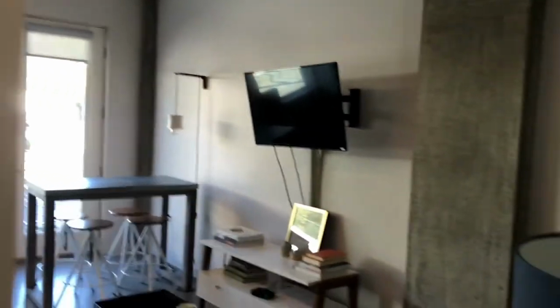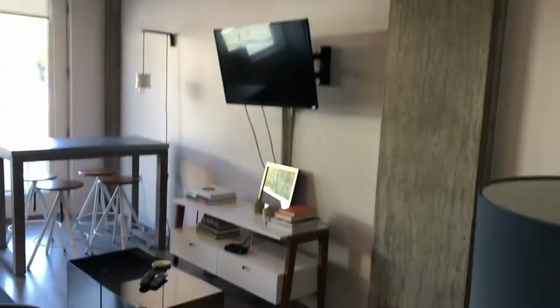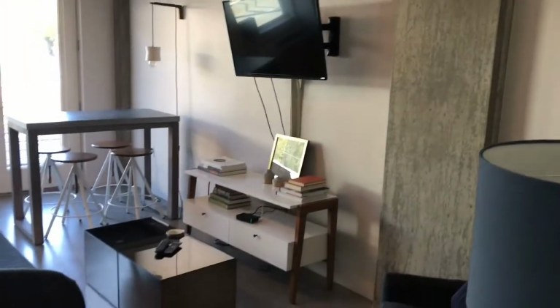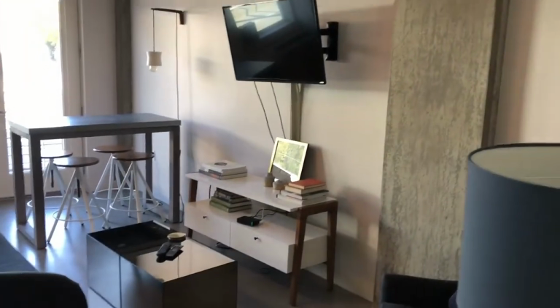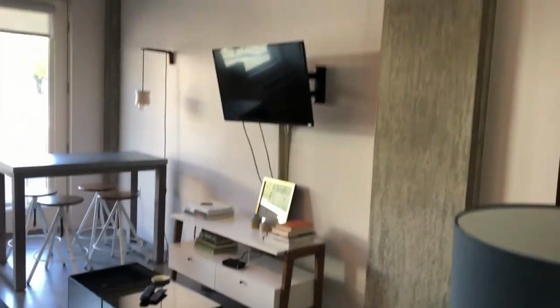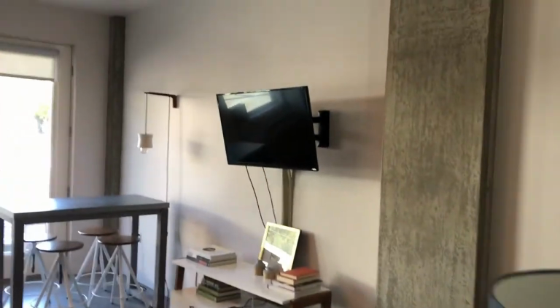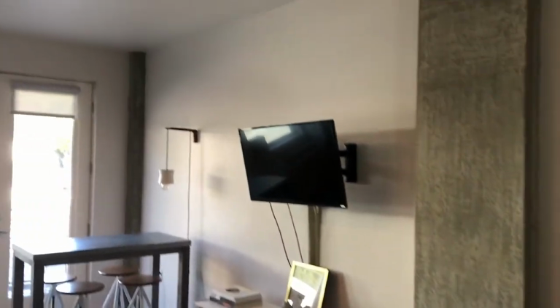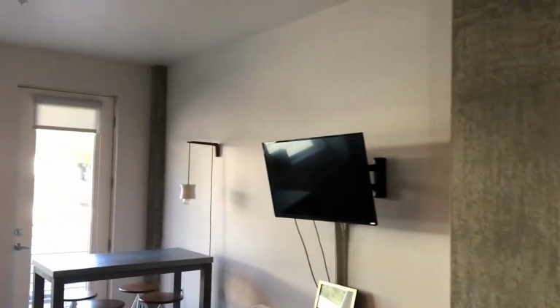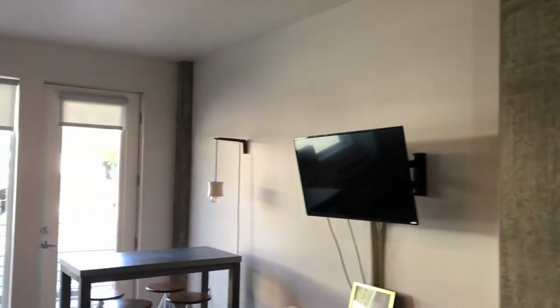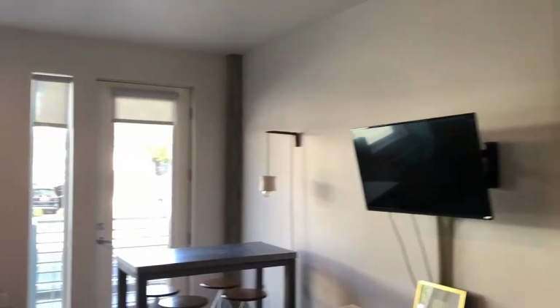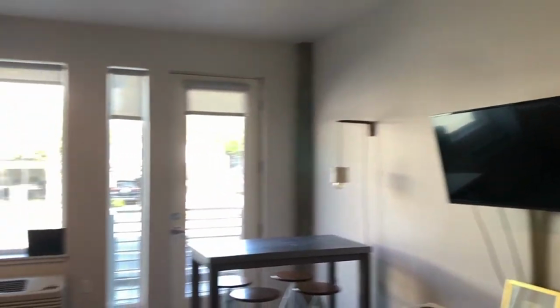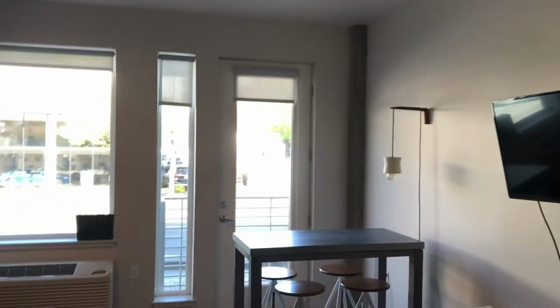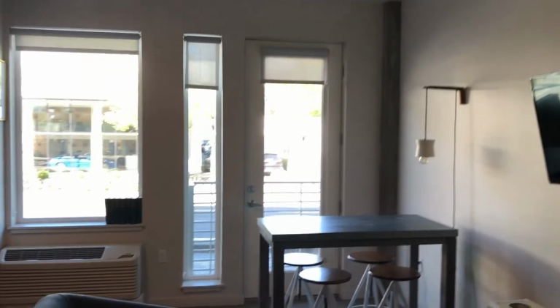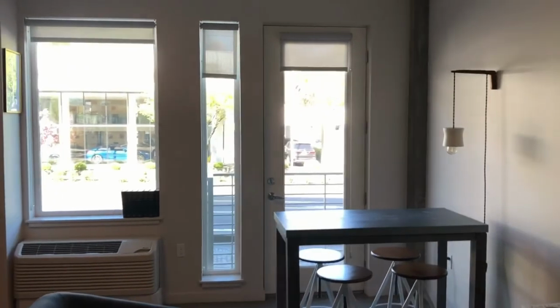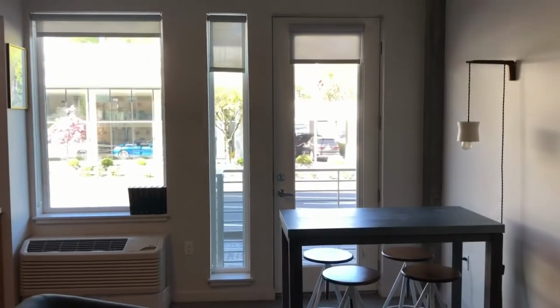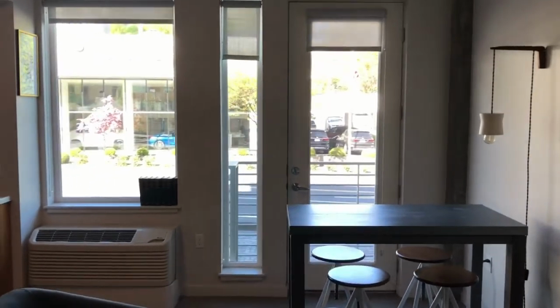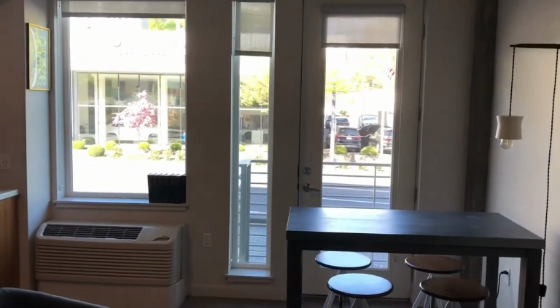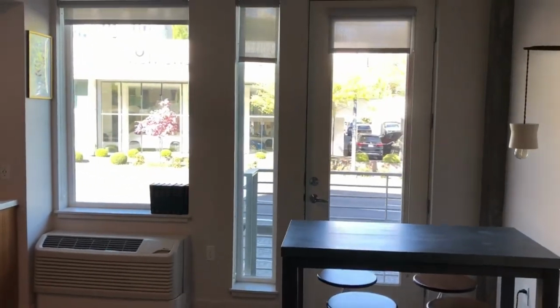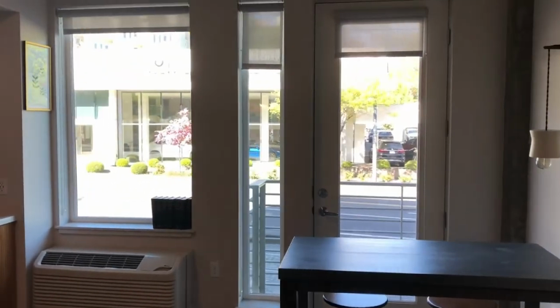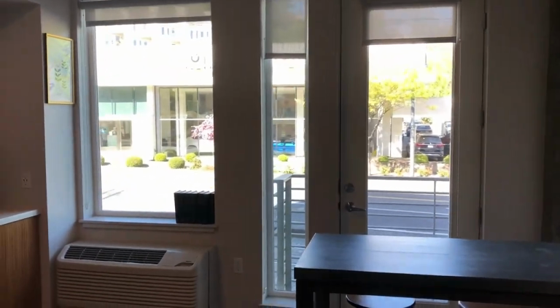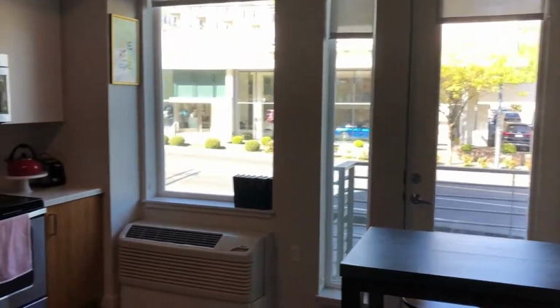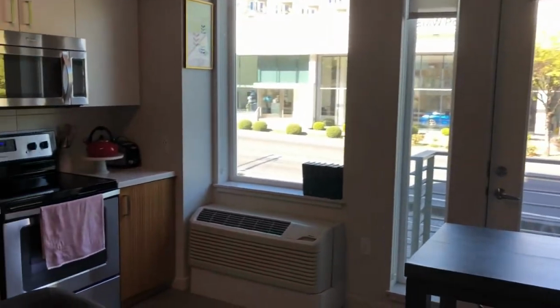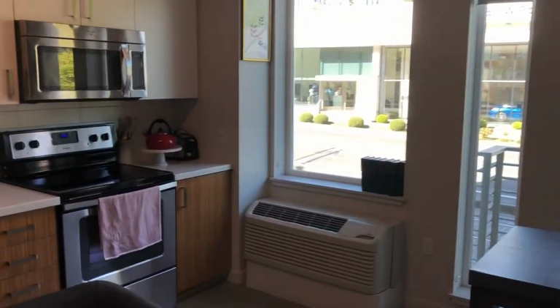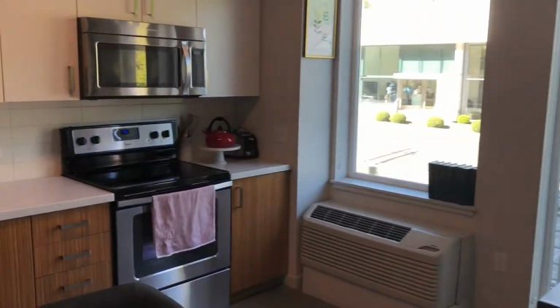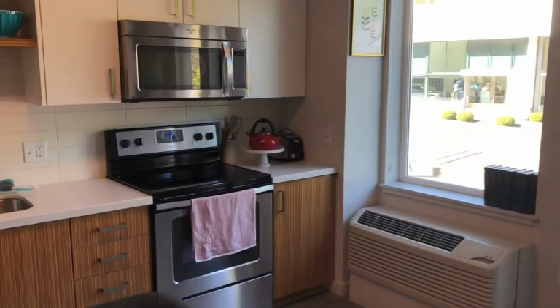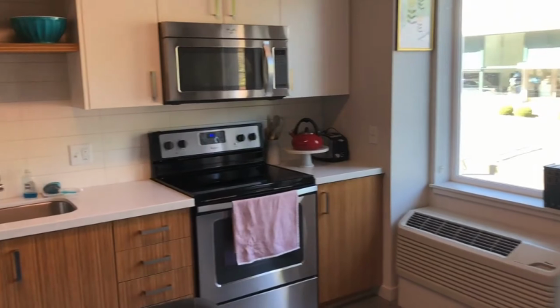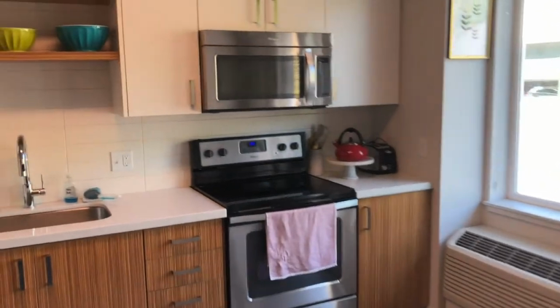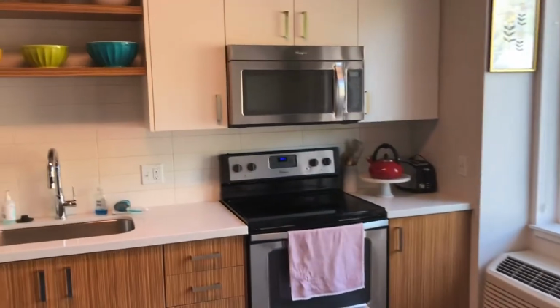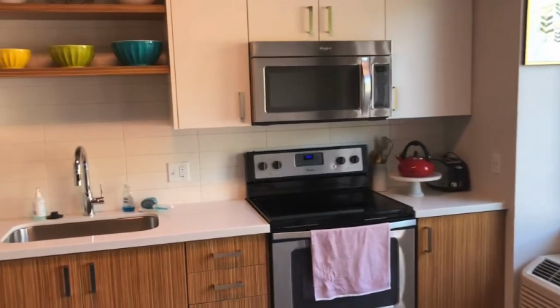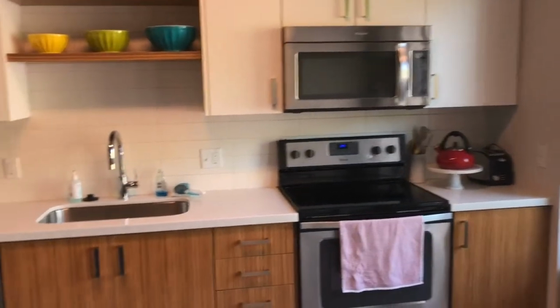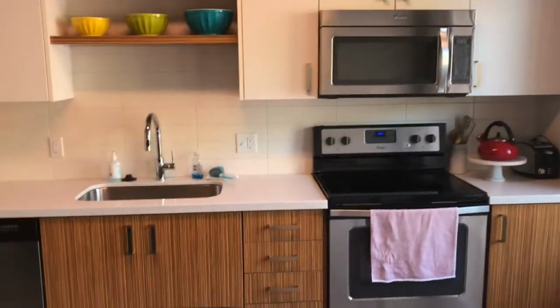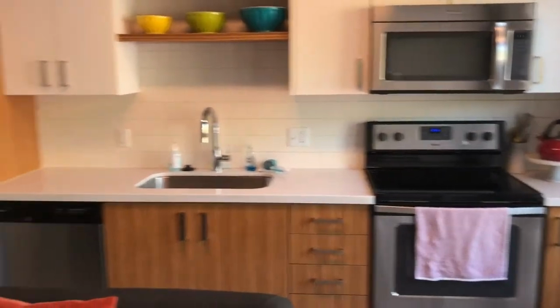Large windows bring in plenty of light into the living area. The kitchen includes full-size stainless steel Whirlpool appliances and quartz countertops.